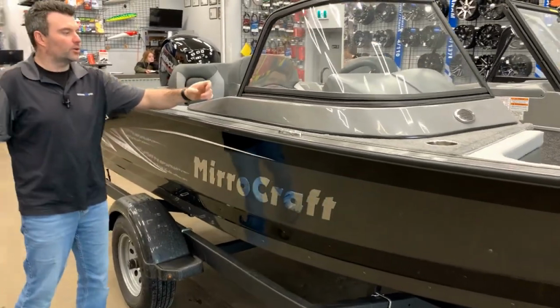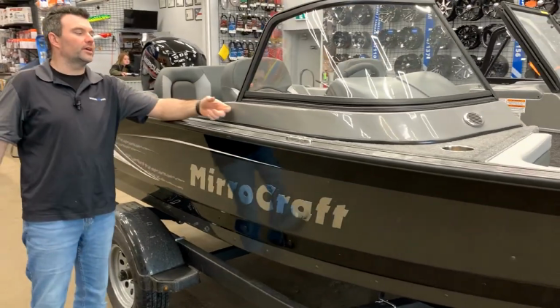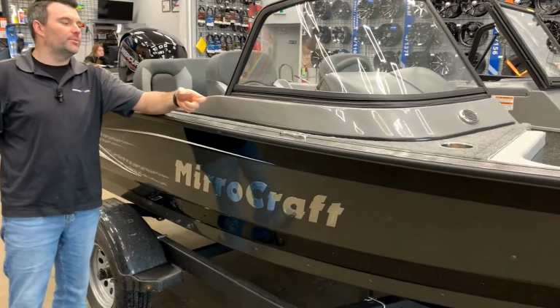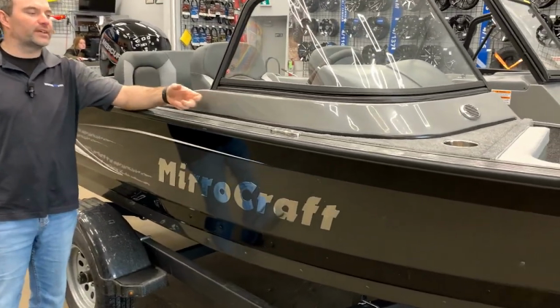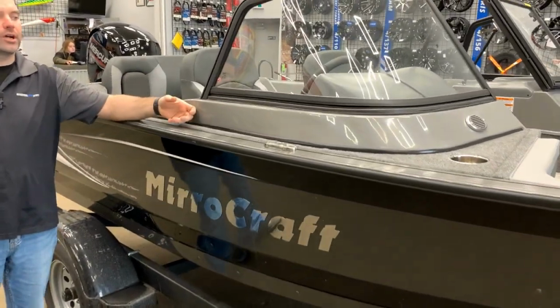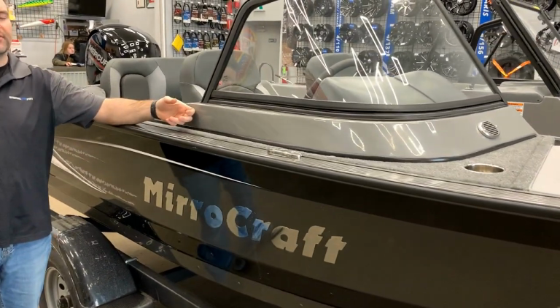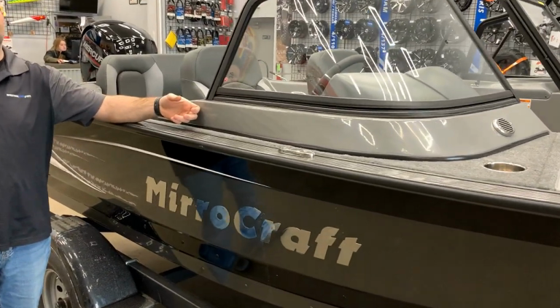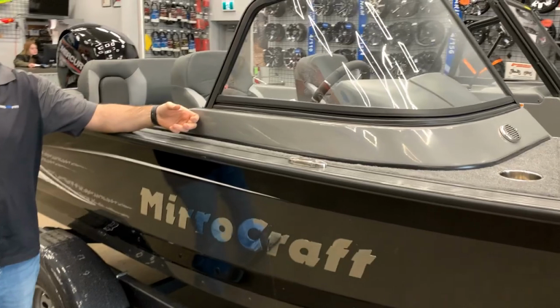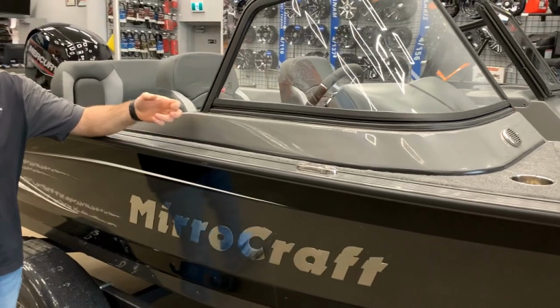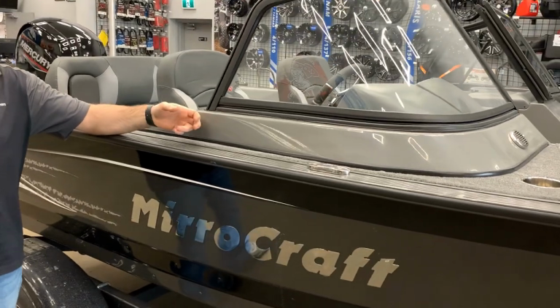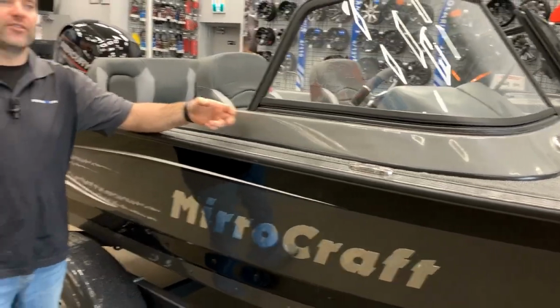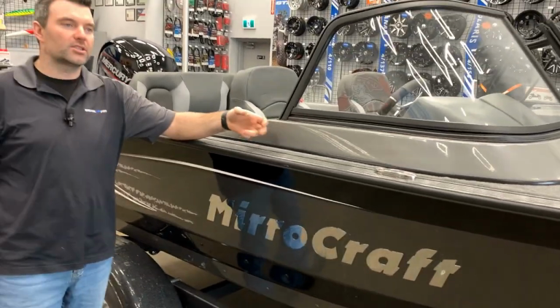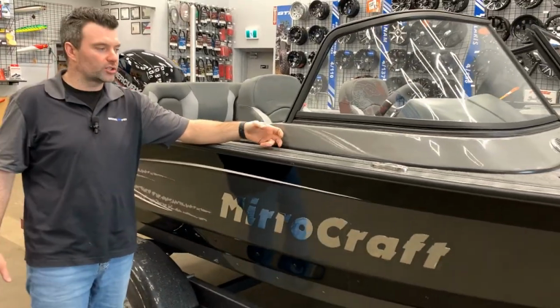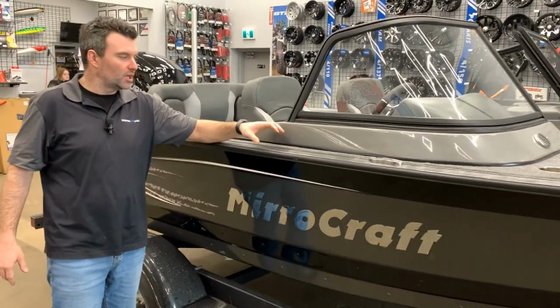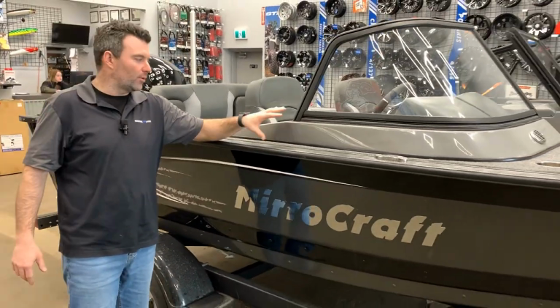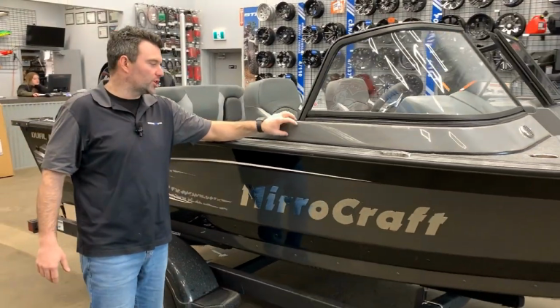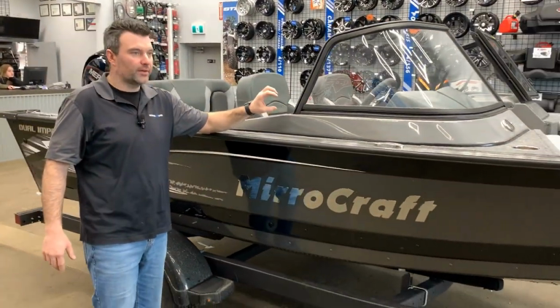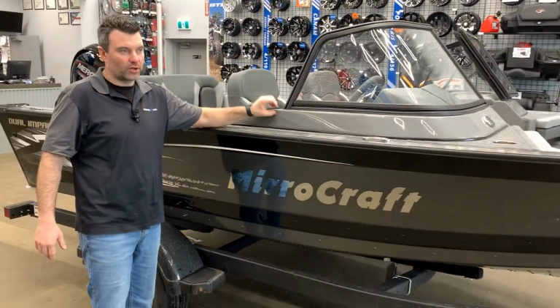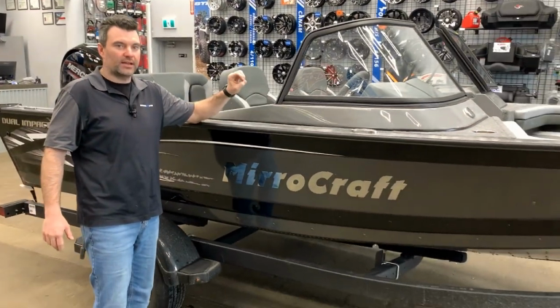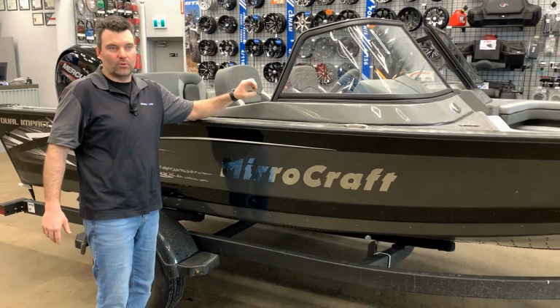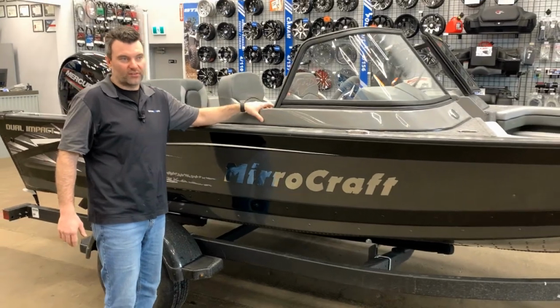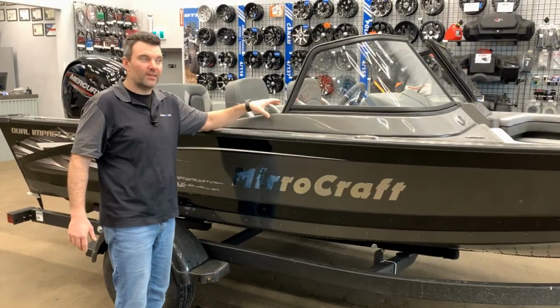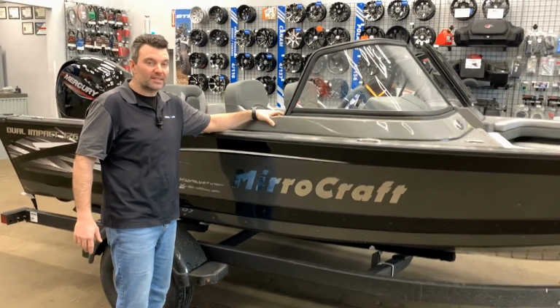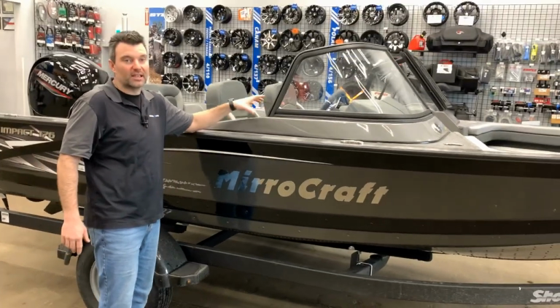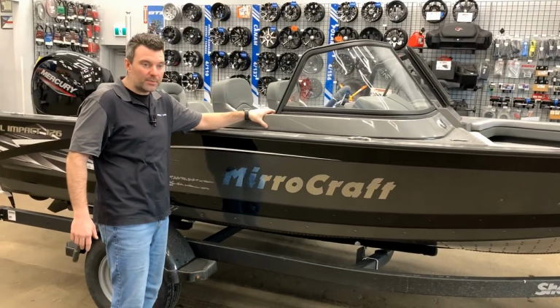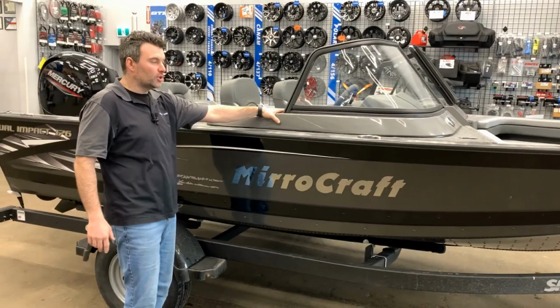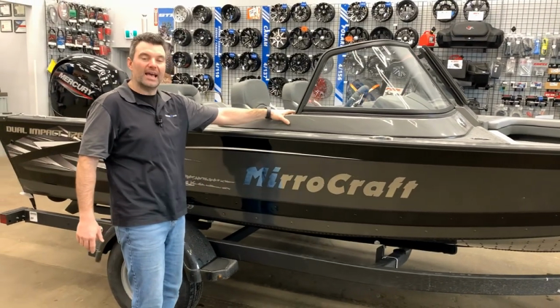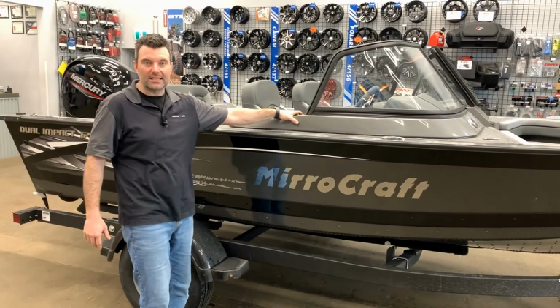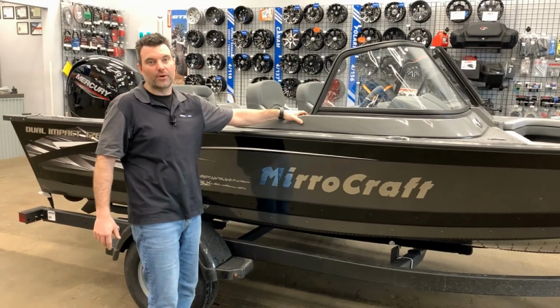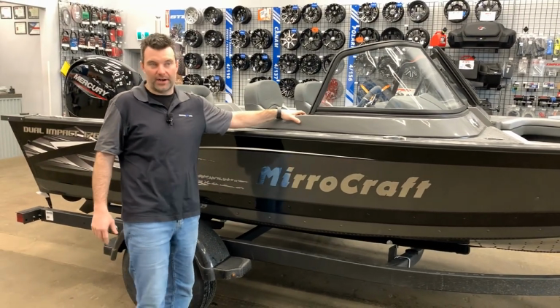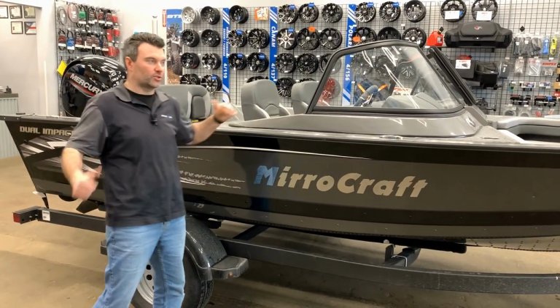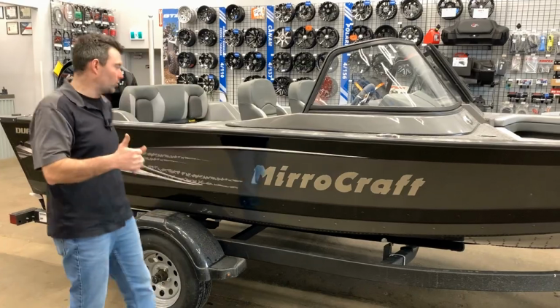Another cool thing Miracraft has going on is the fiberglass consoles. The fiberglass consoles won't chip, won't crack, won't sun fade. And if any of that stuff does happen, you can easily repair it, which is super cool.